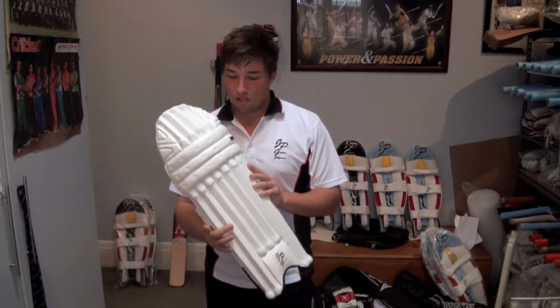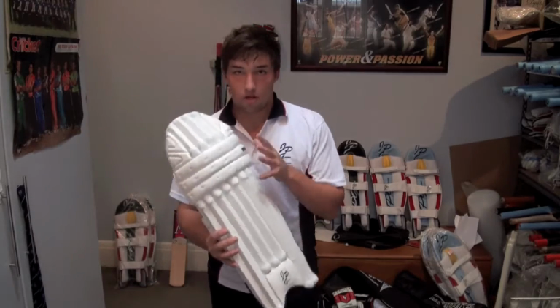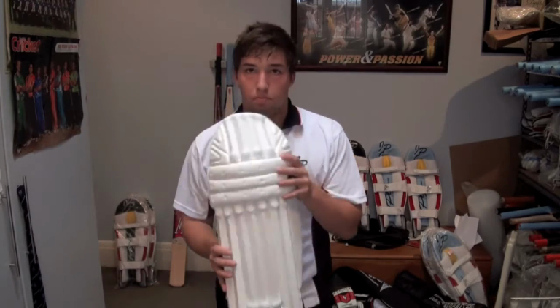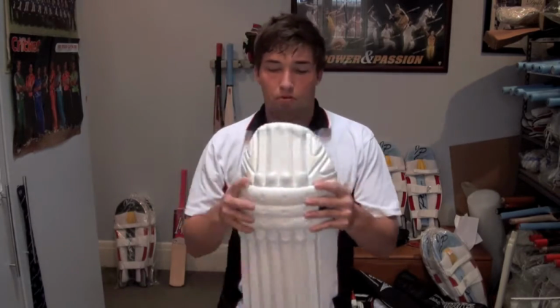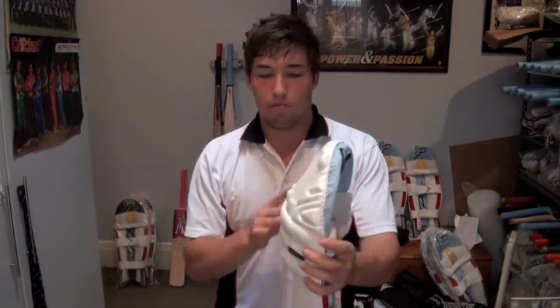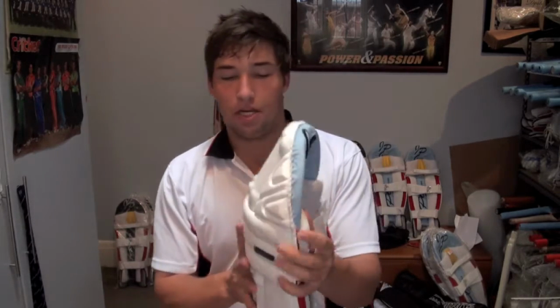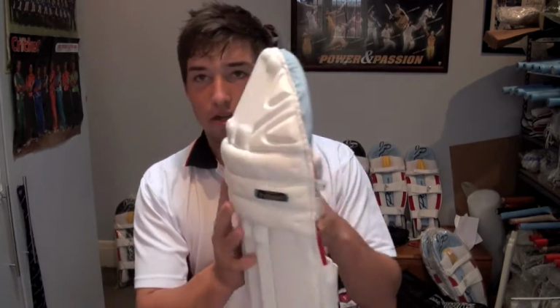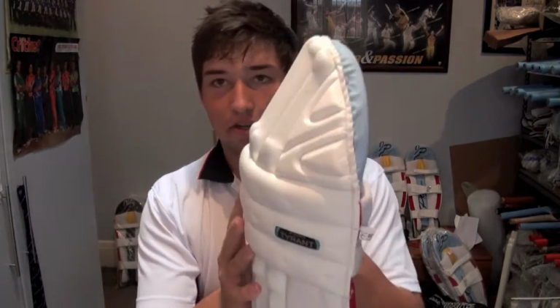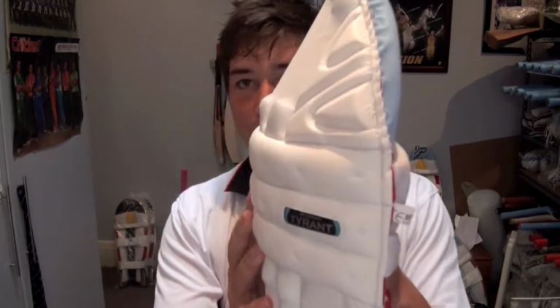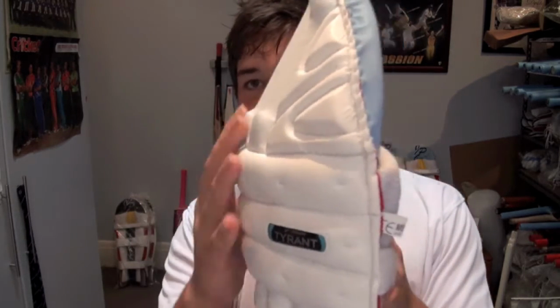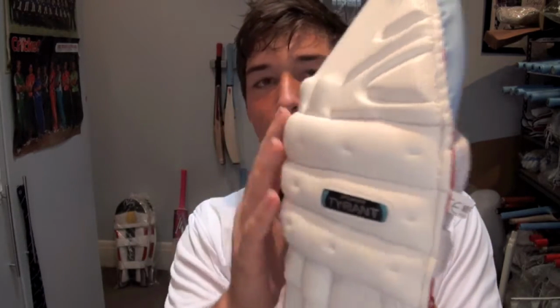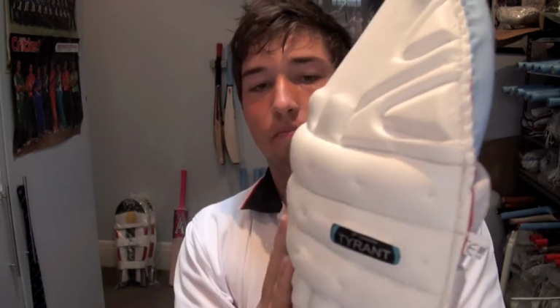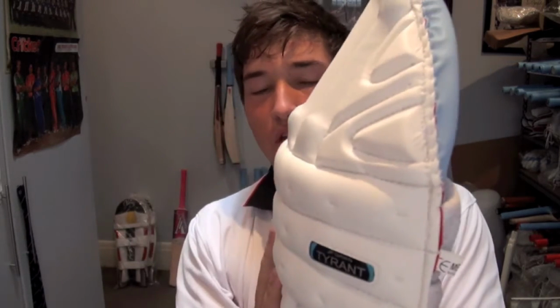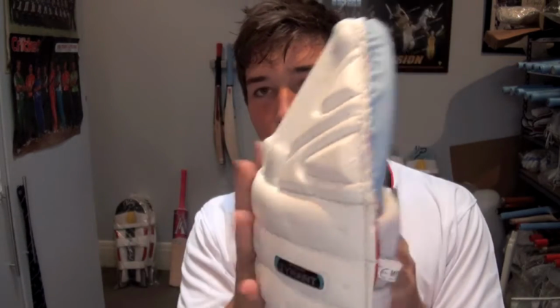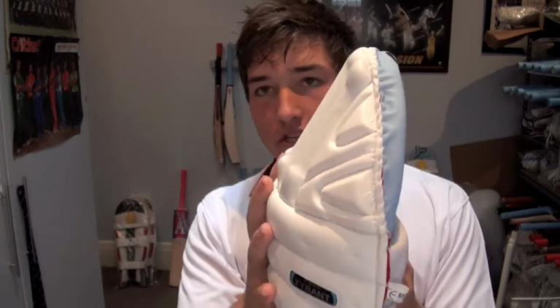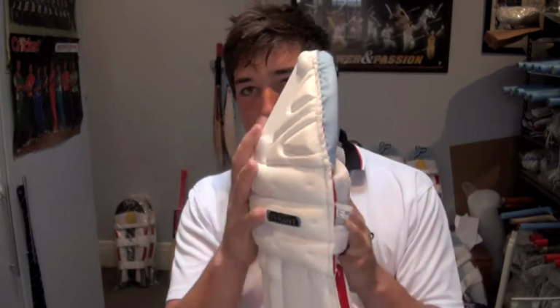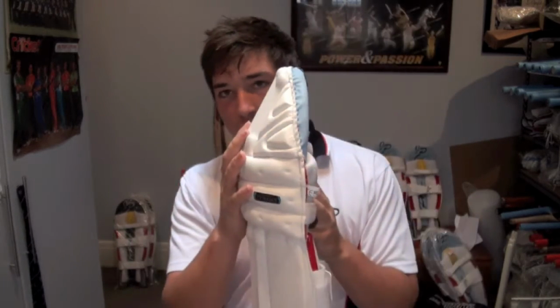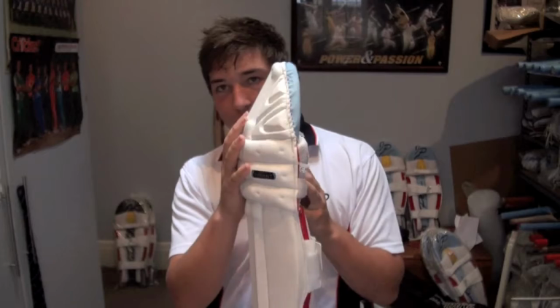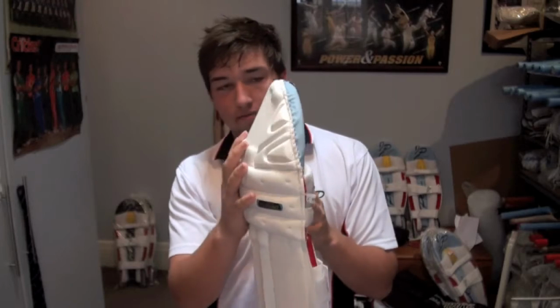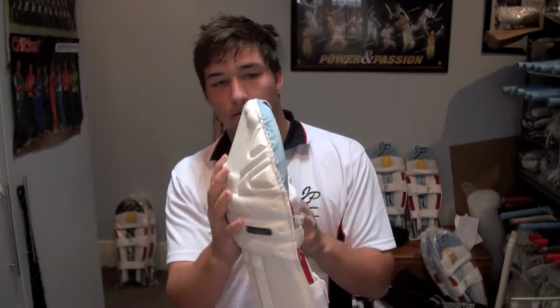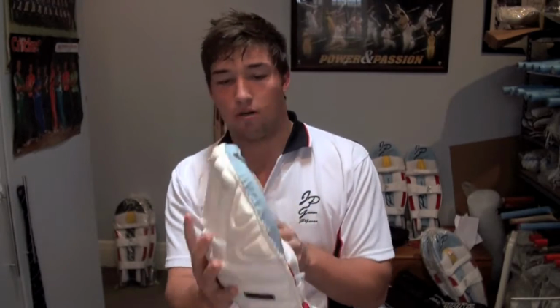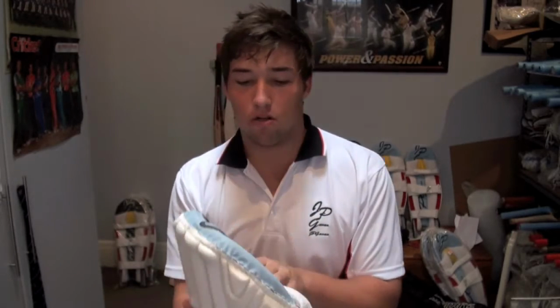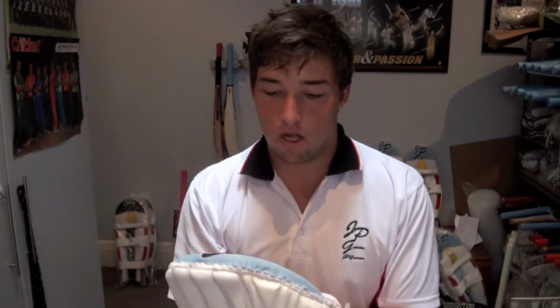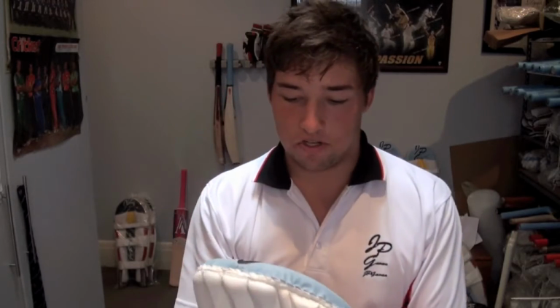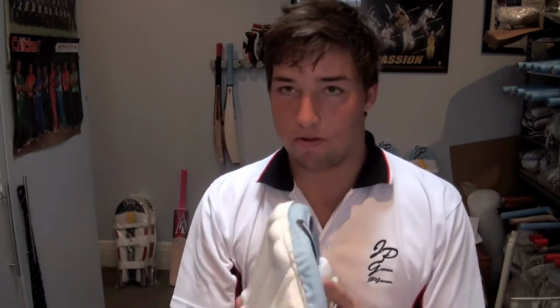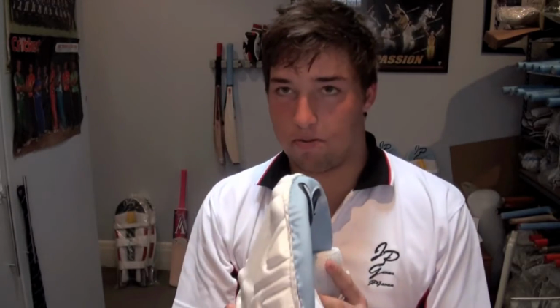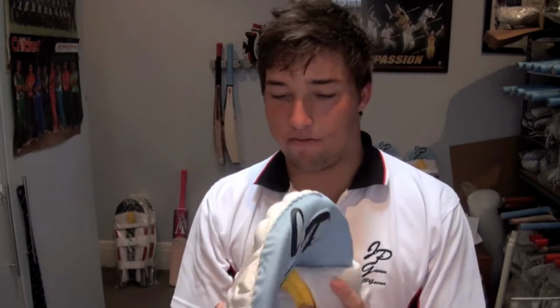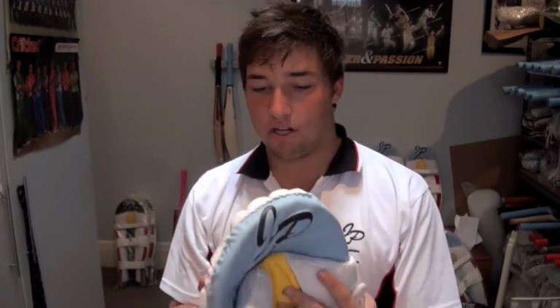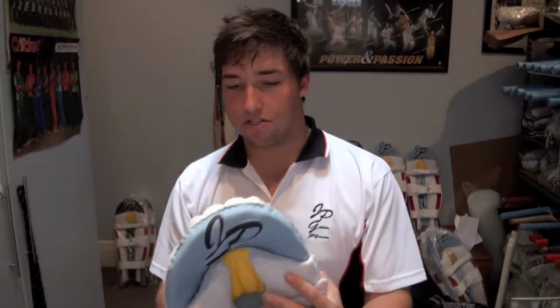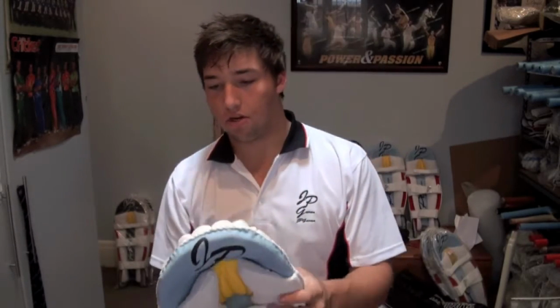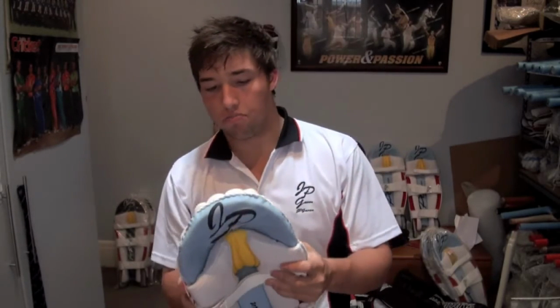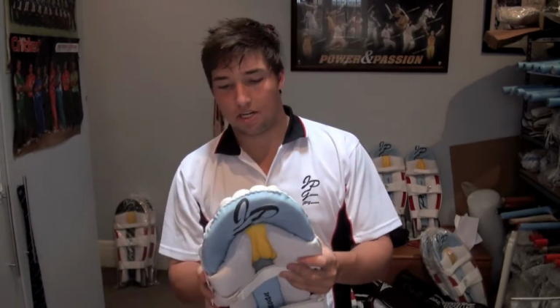They've got a pretty big knee roll — you can see that — so that's going to be protecting your knee very, very well, which is probably the main part of your legs that you're going to want to protect.